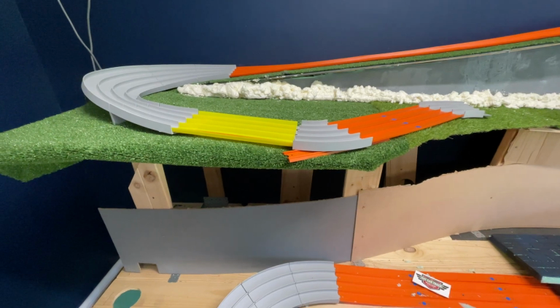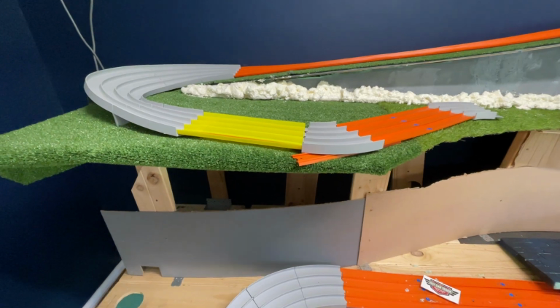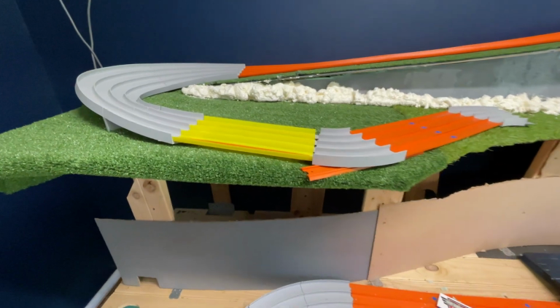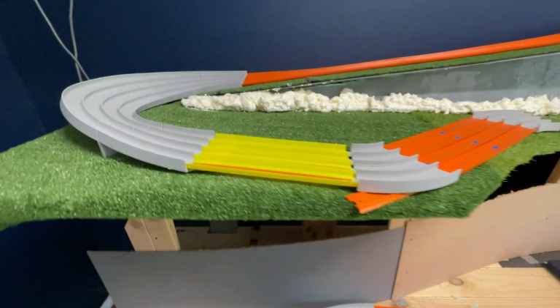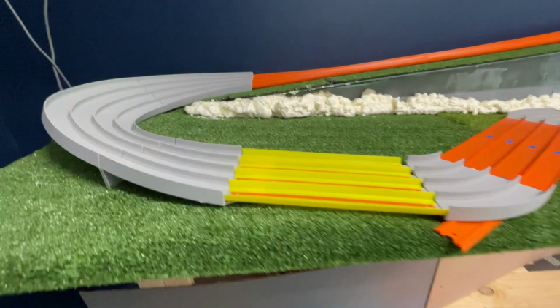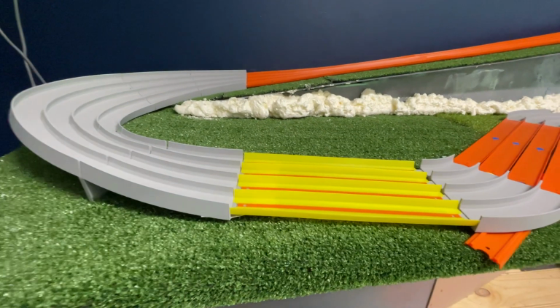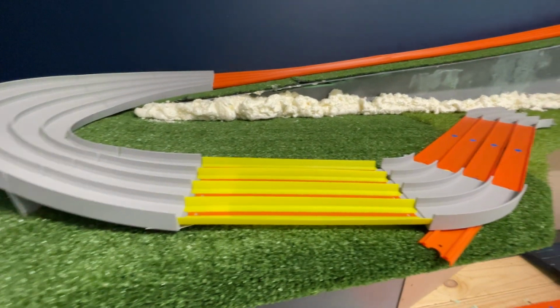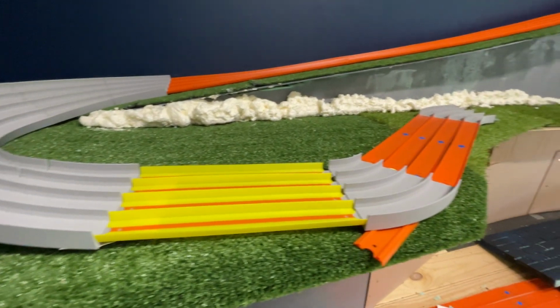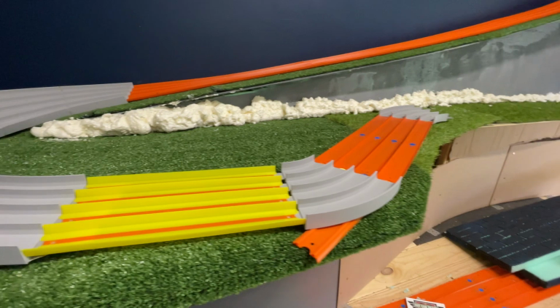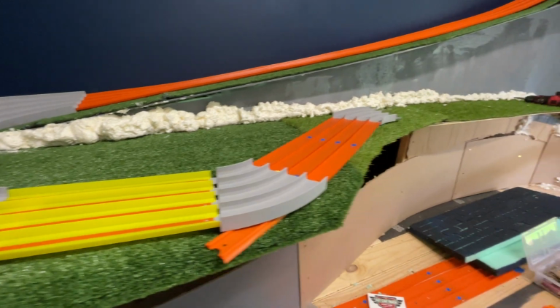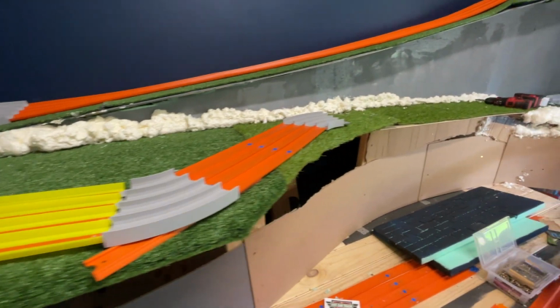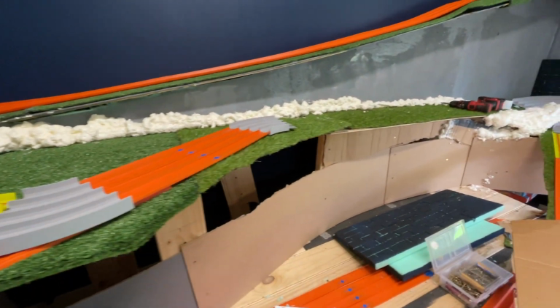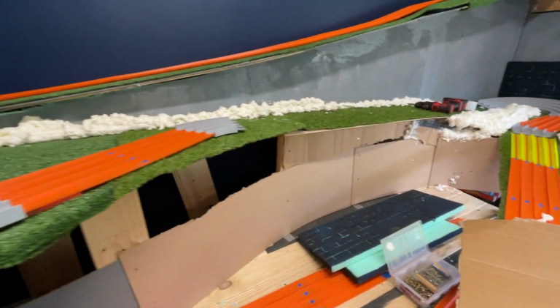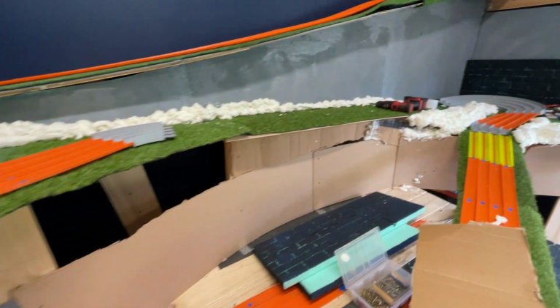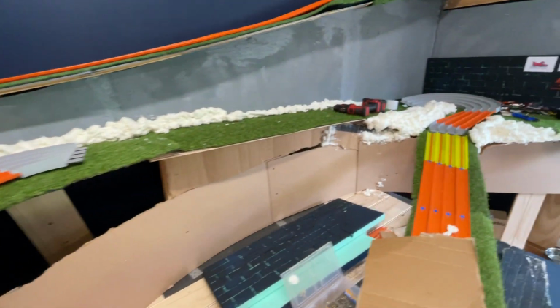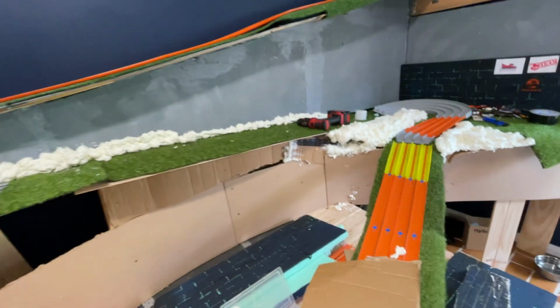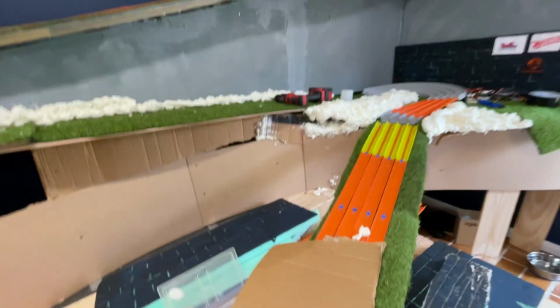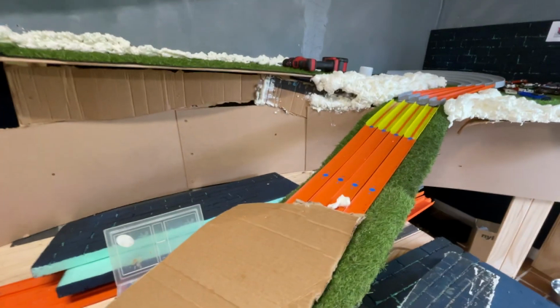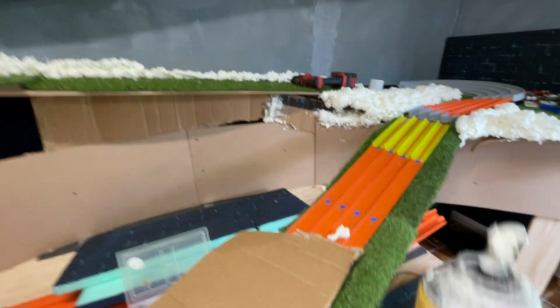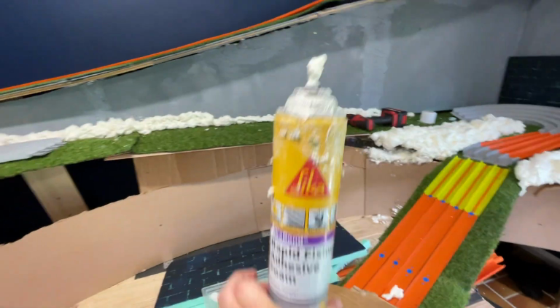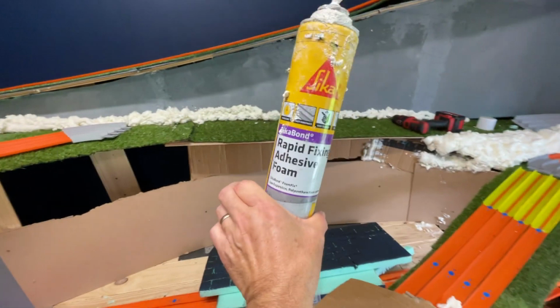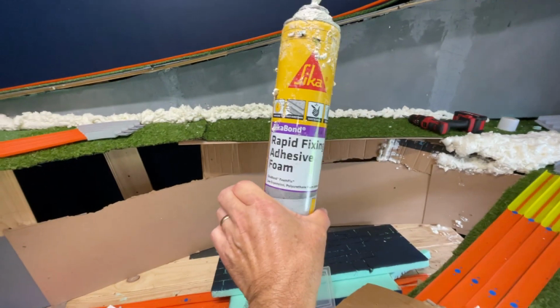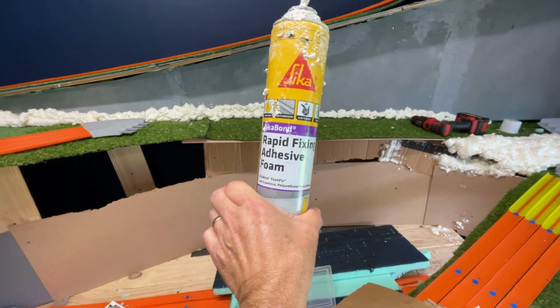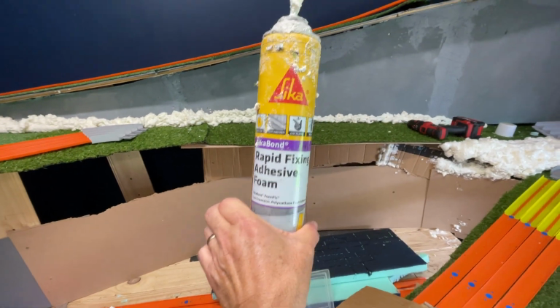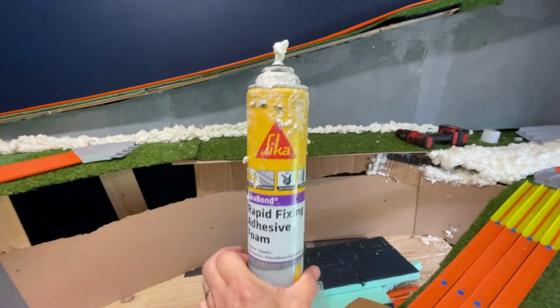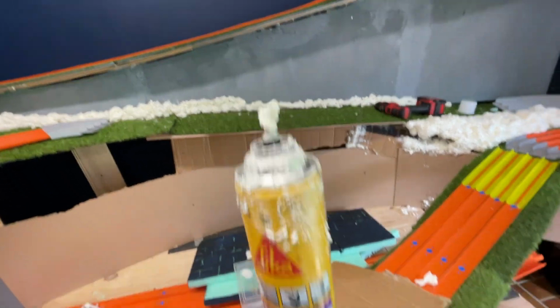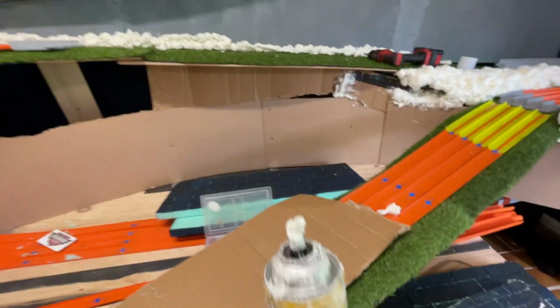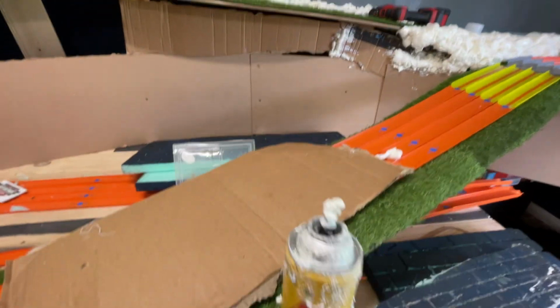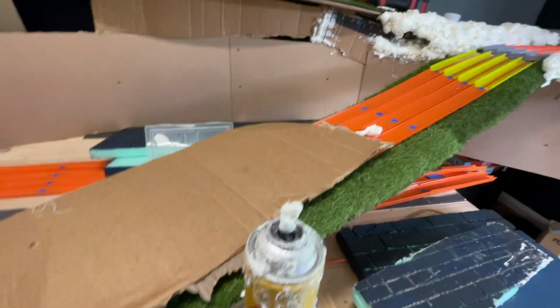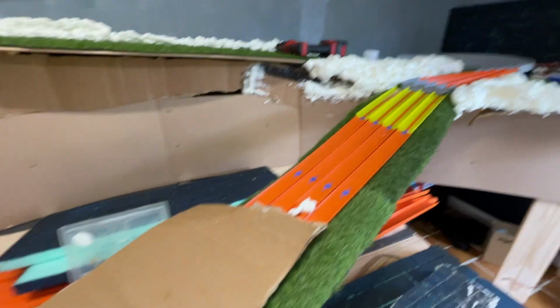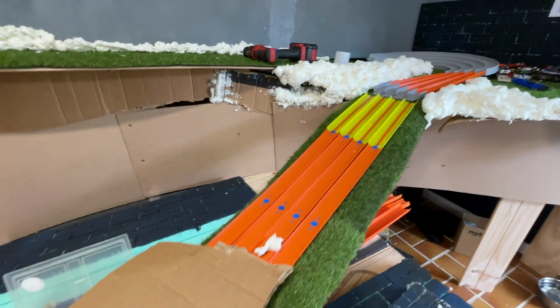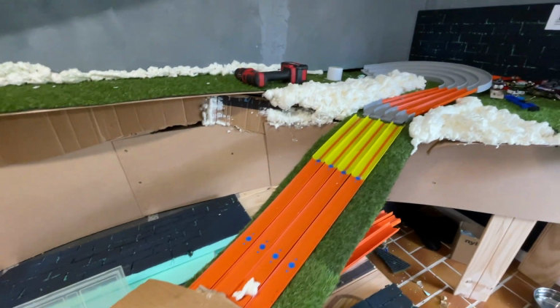Just a quick update on the build. I'm putting some rocks in here — it's actually foam. It's this stuff here: Rapid Fixing Adhesive Foam, and it's sticky. If you ever use this, use gloves.